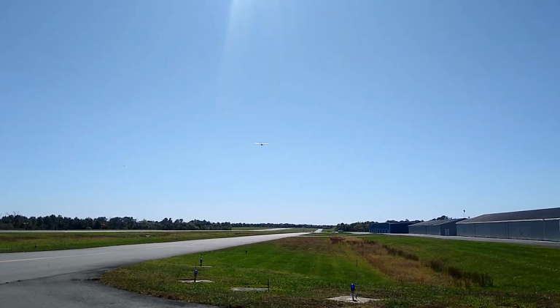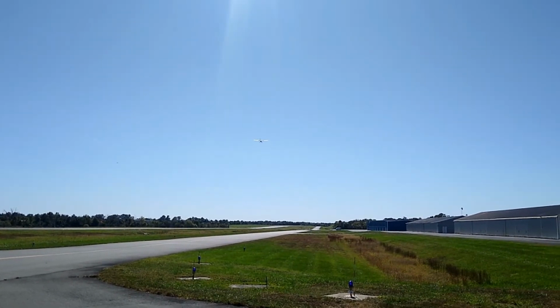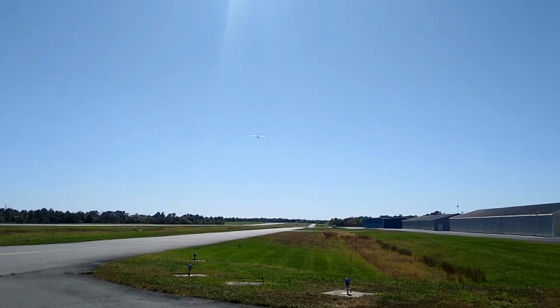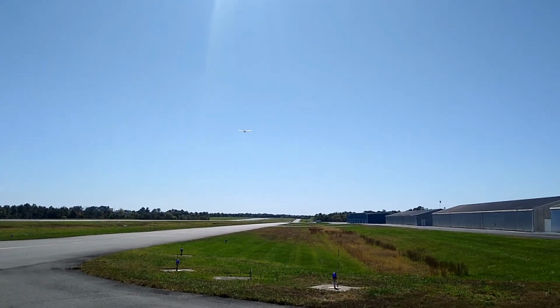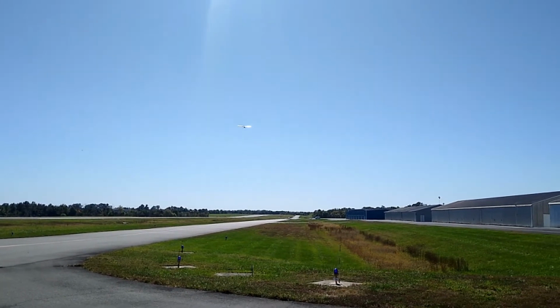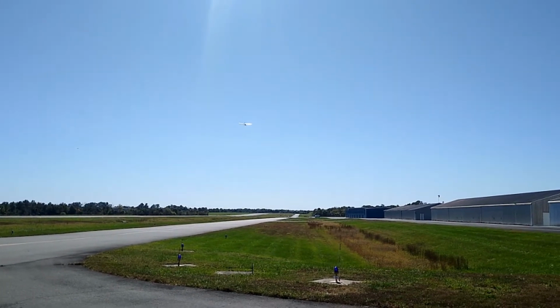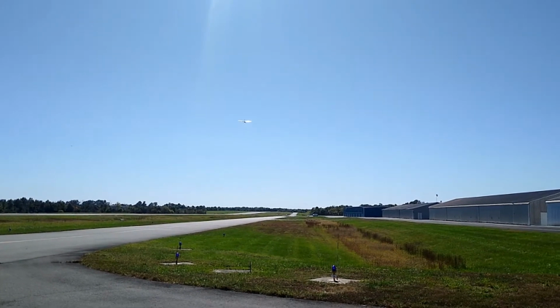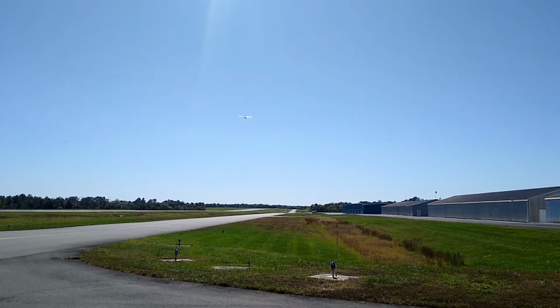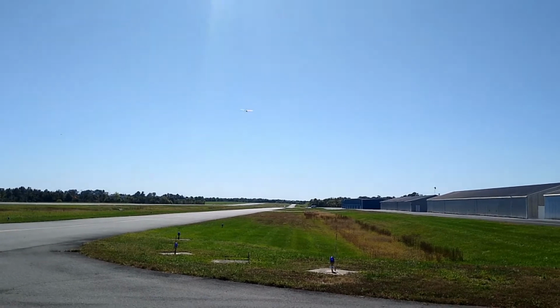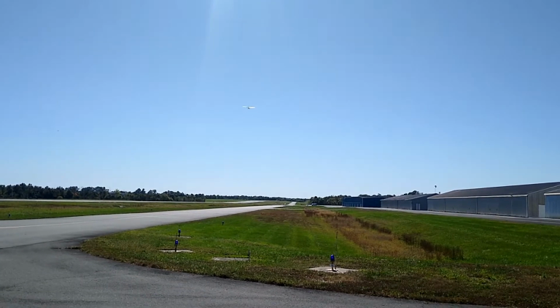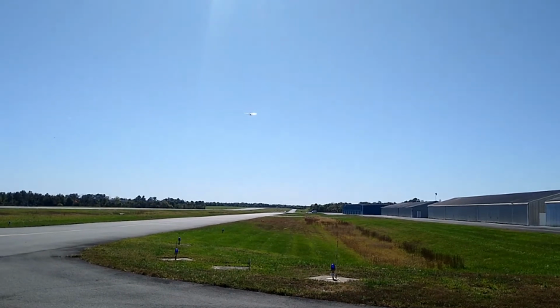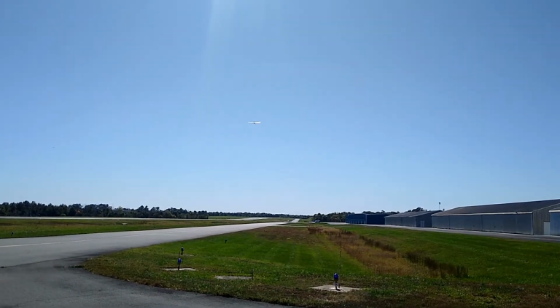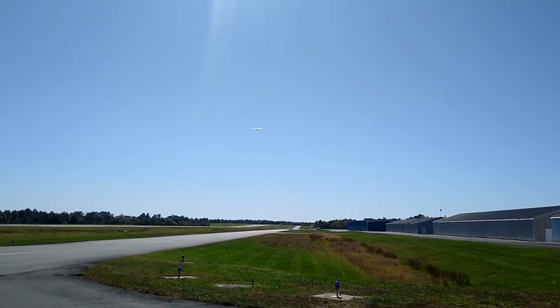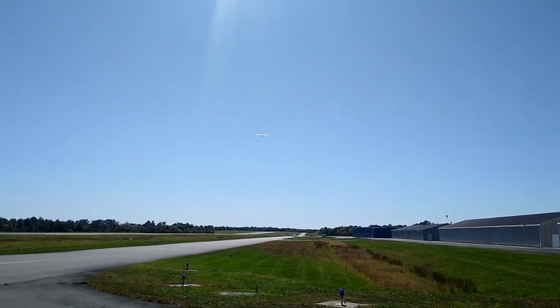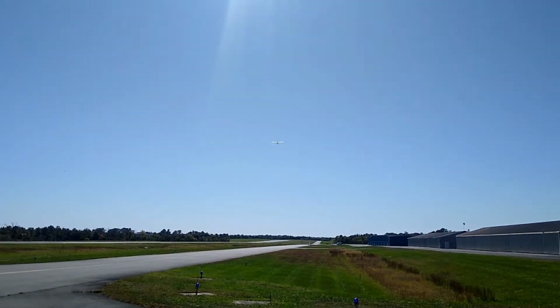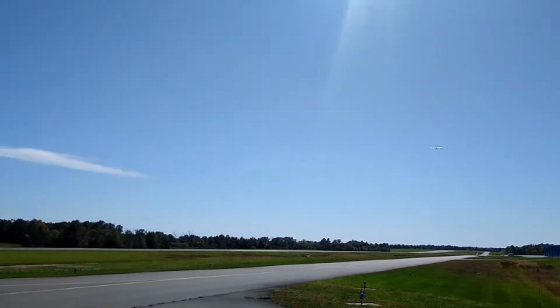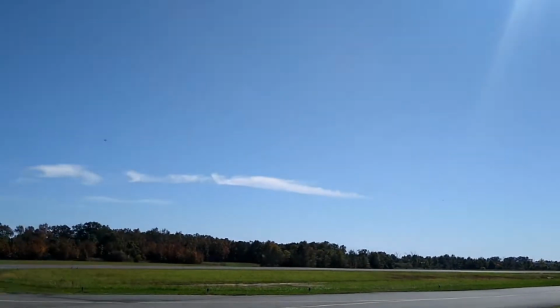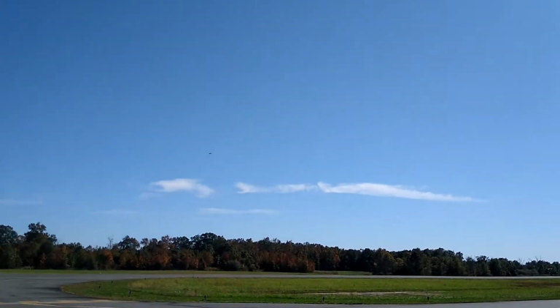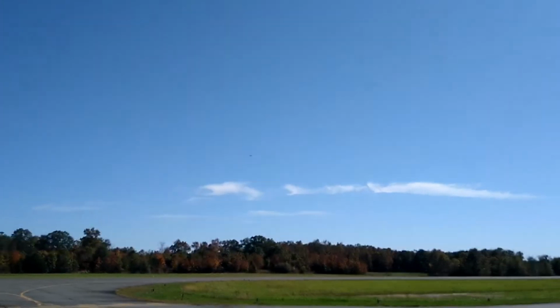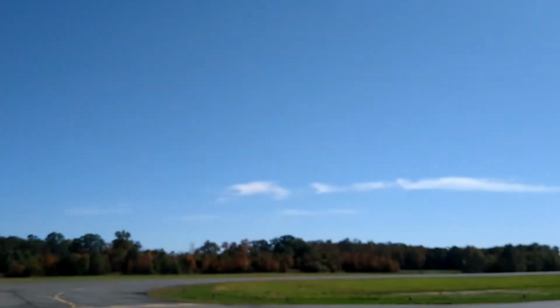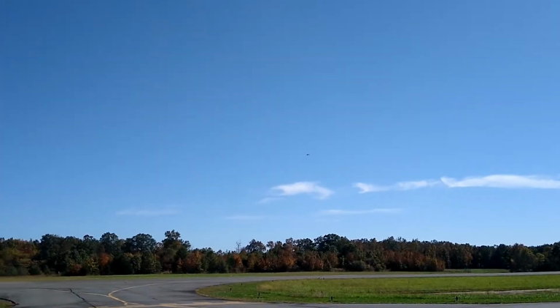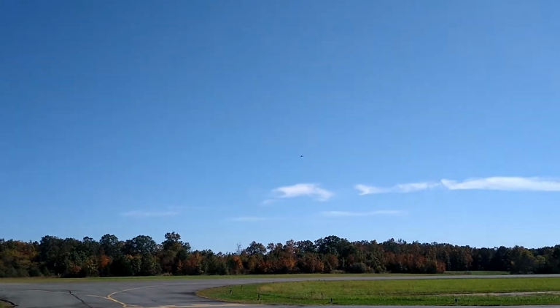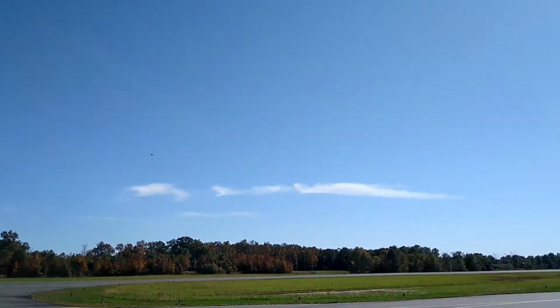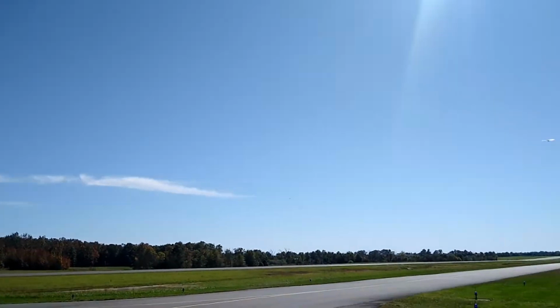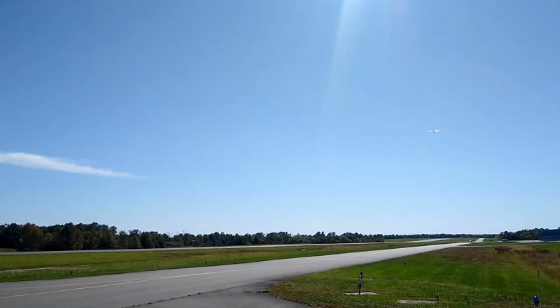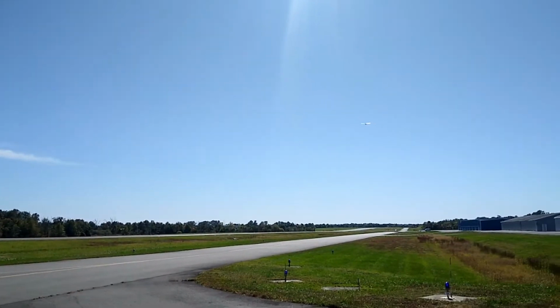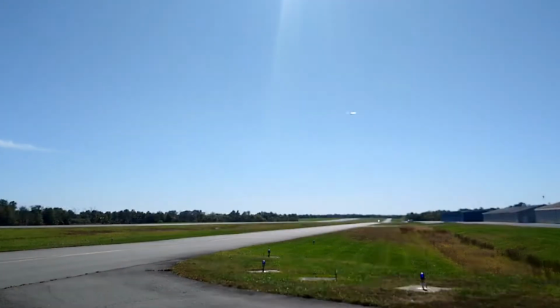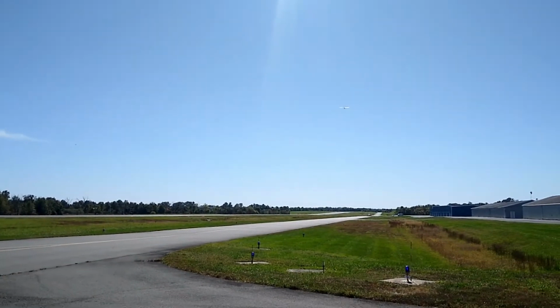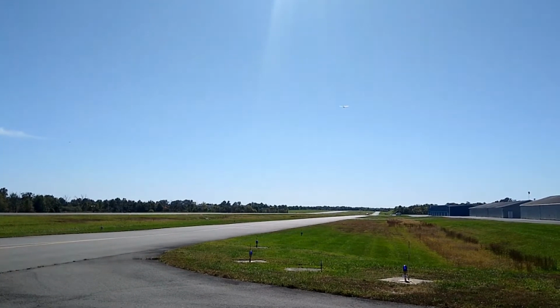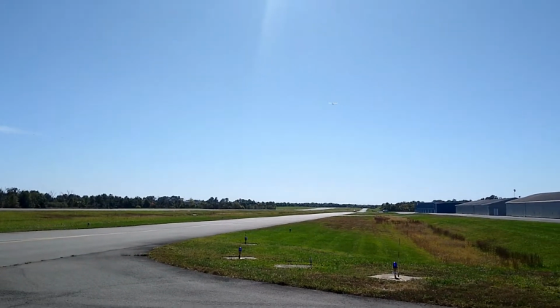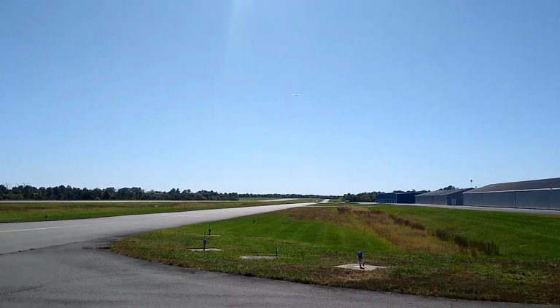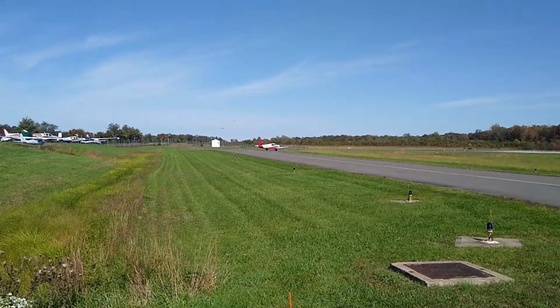Beautiful sunshiny day, looking at all these takeoffs and landings. I love this stuff.